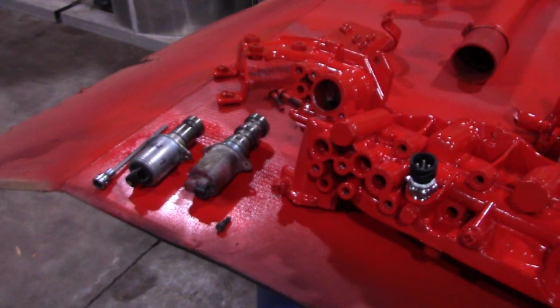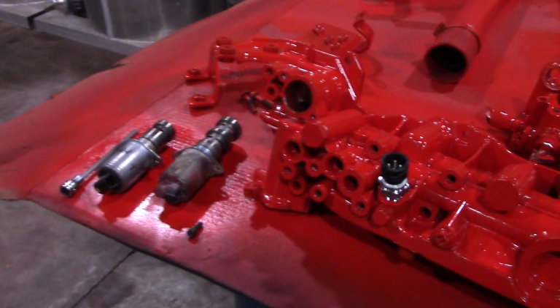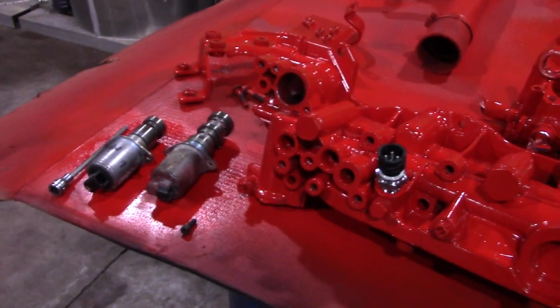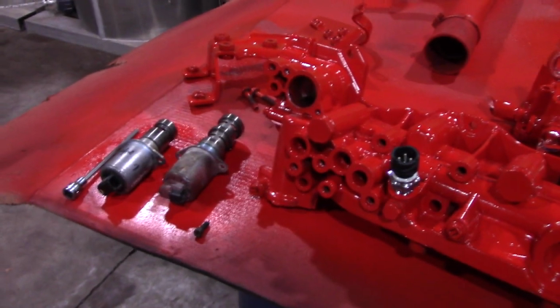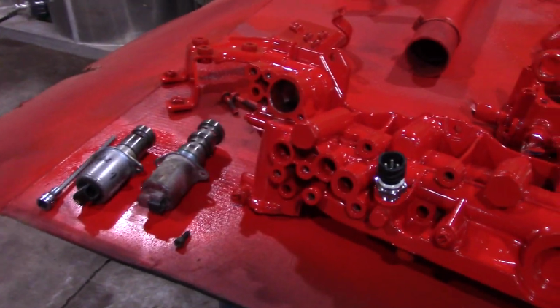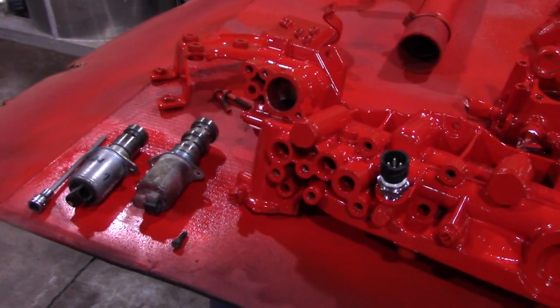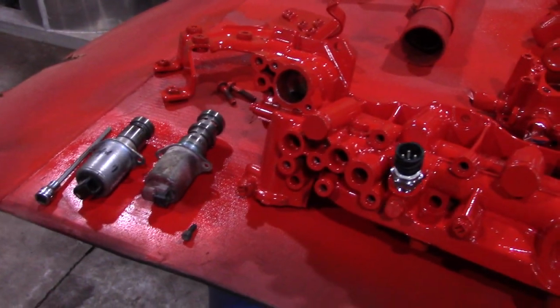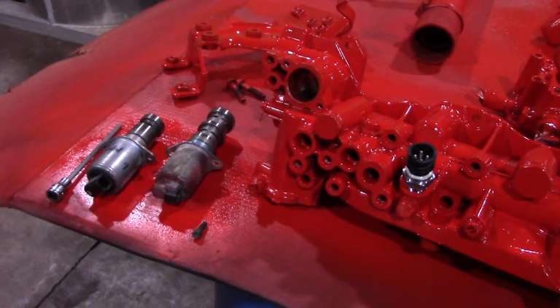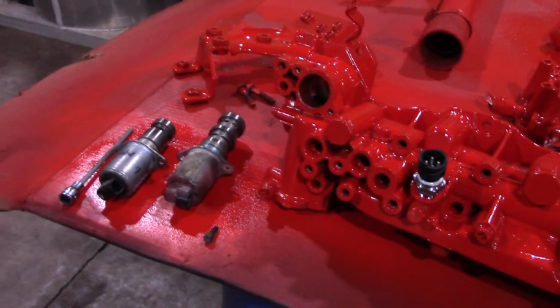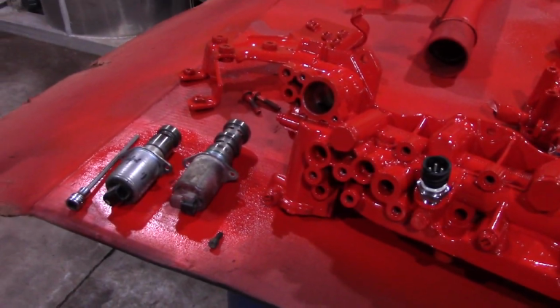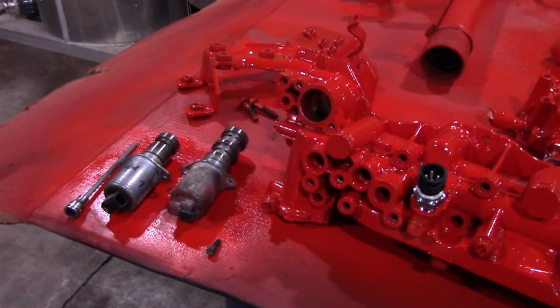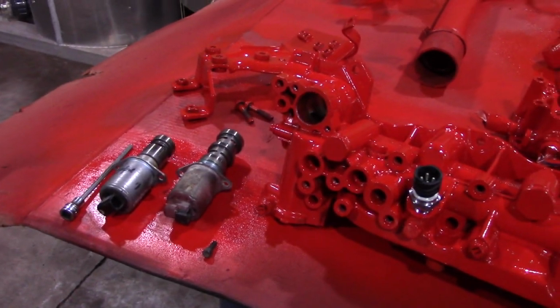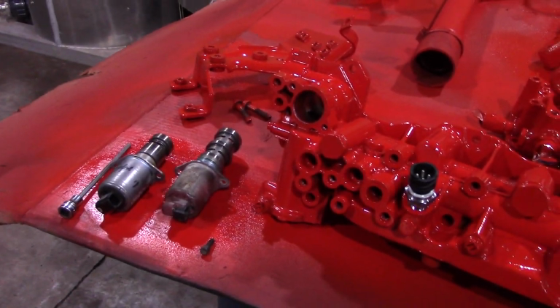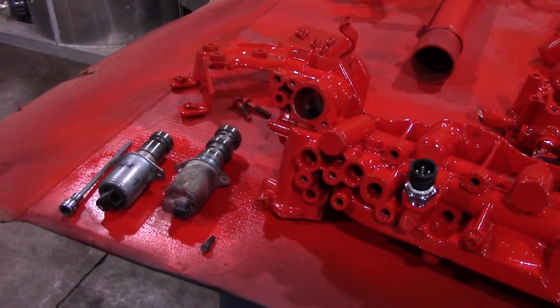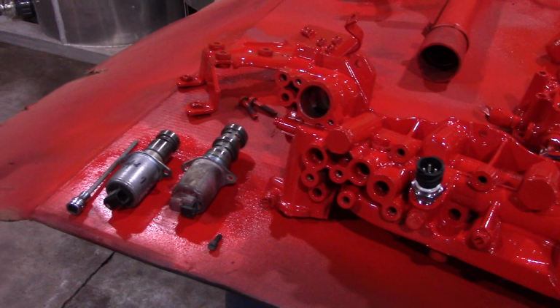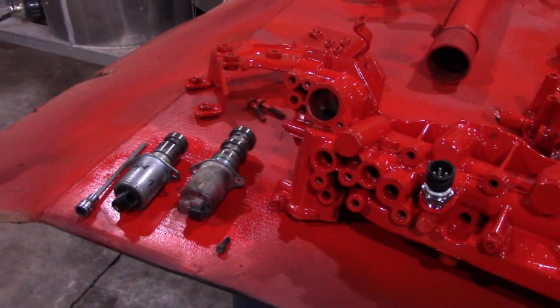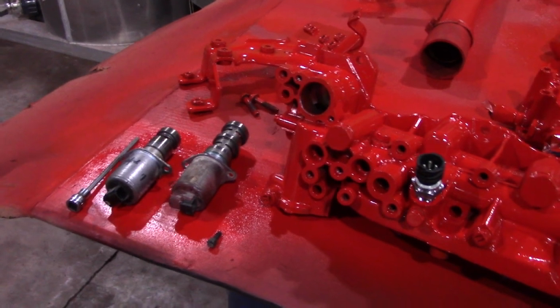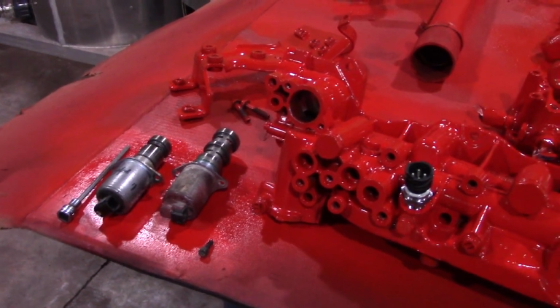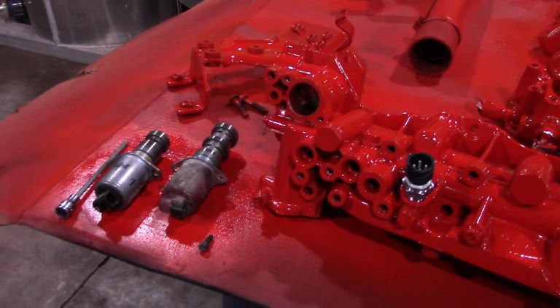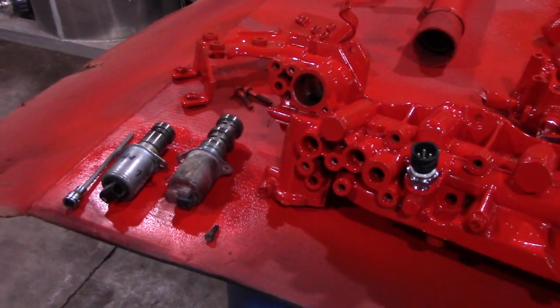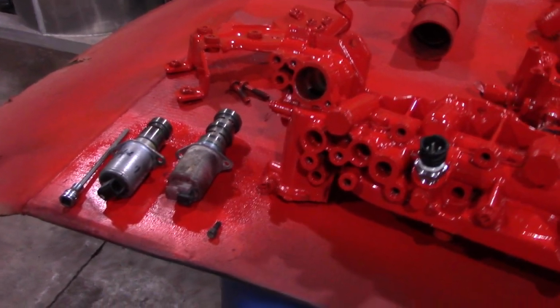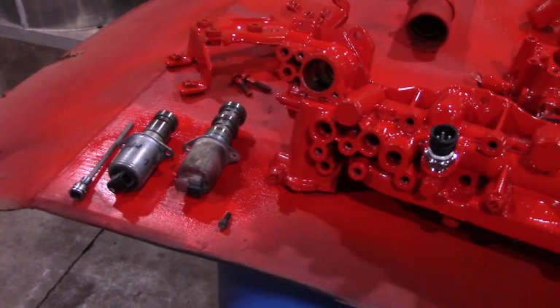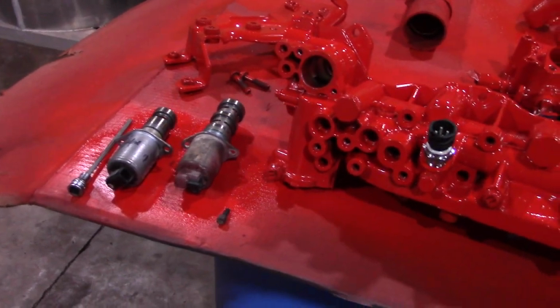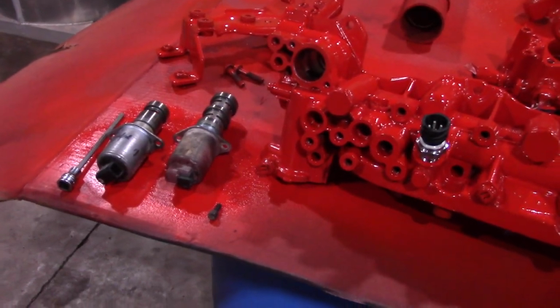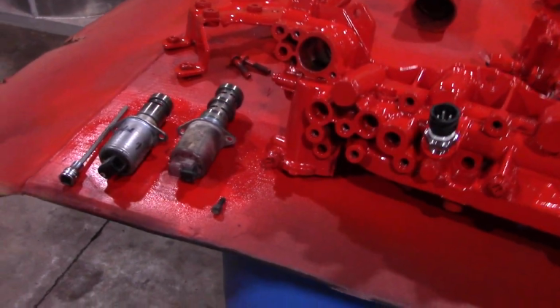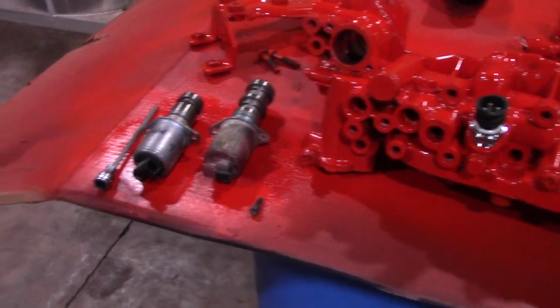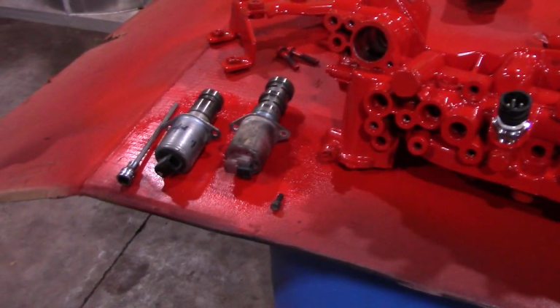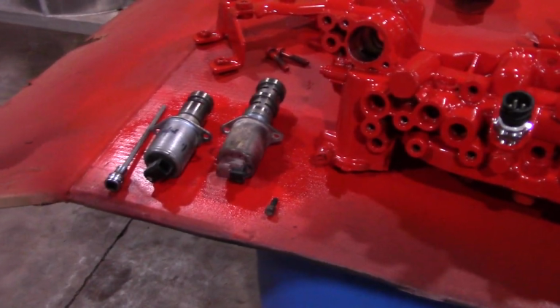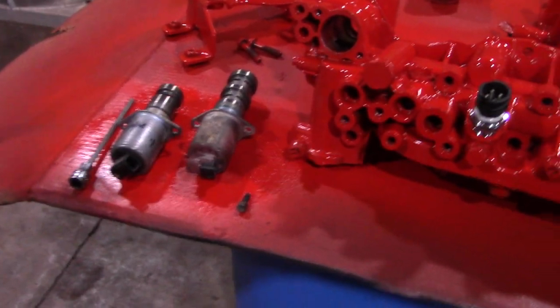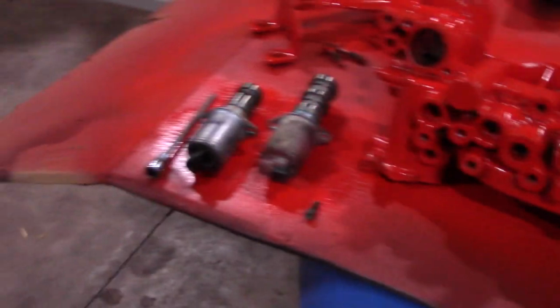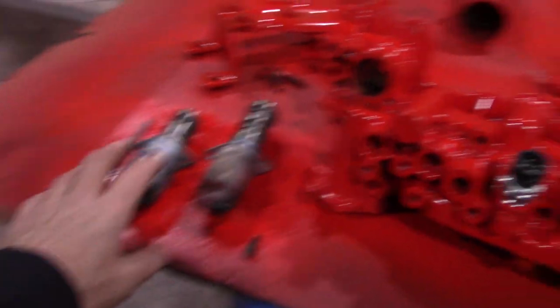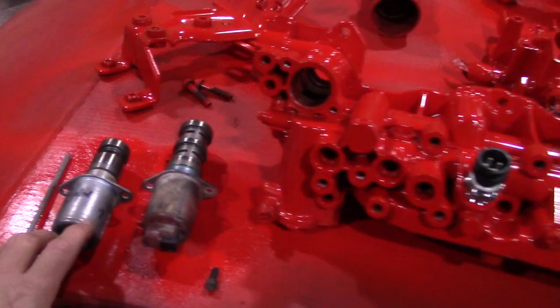Hey YouTube, Diesel Dan back again. I'm working on the oil filter housing. We're going to replace the solenoids today — they'll be here in a little bit. I already have the old ones removed.